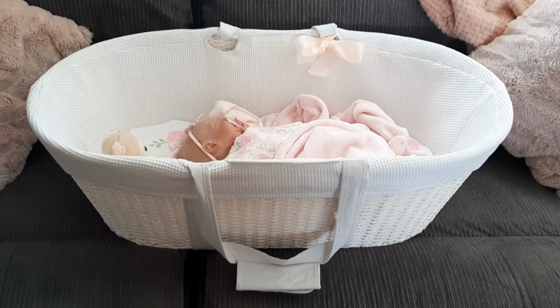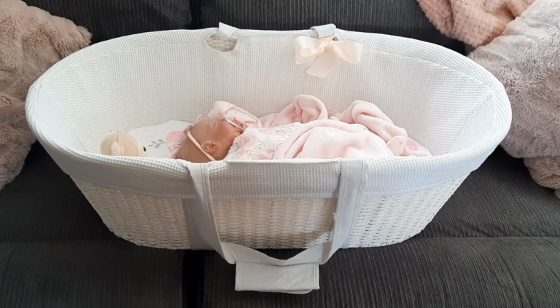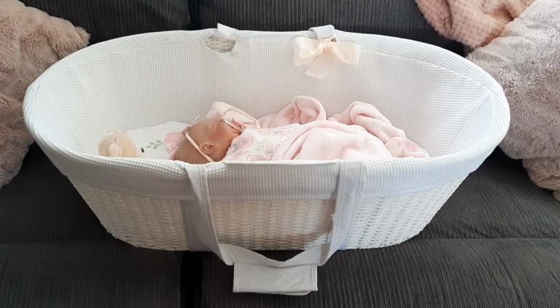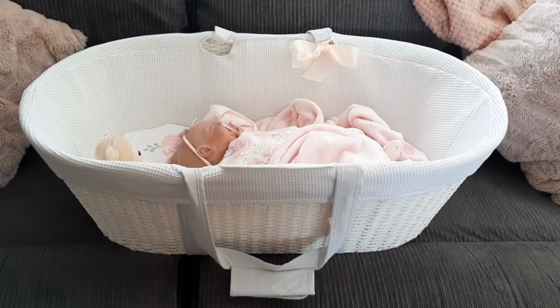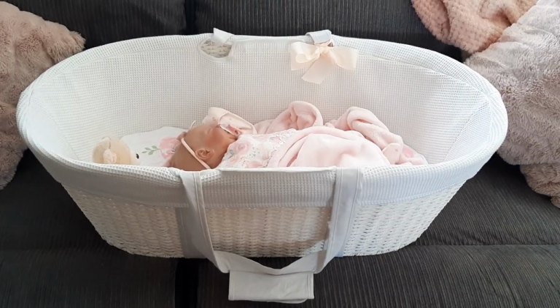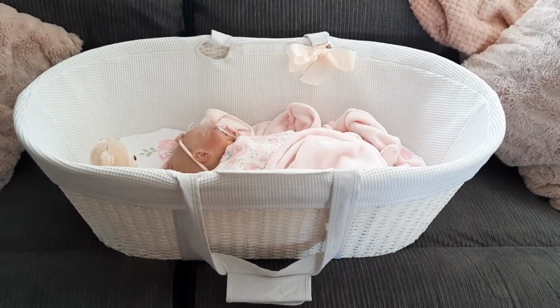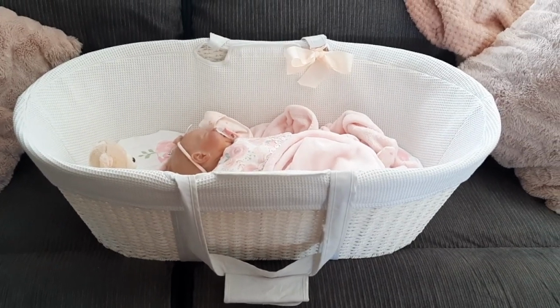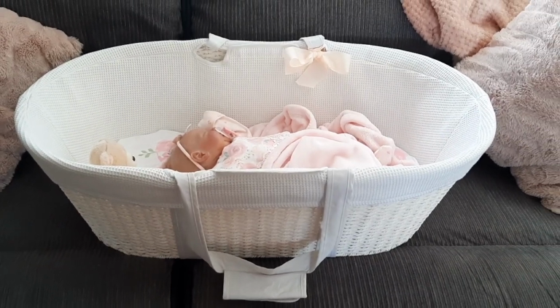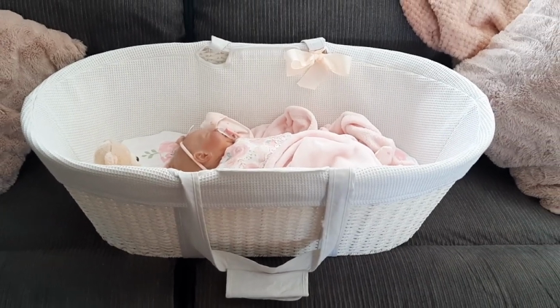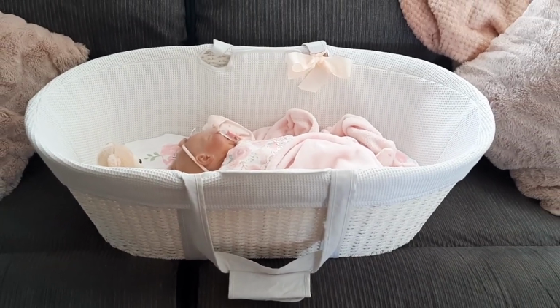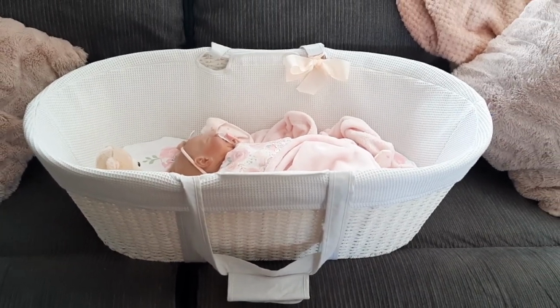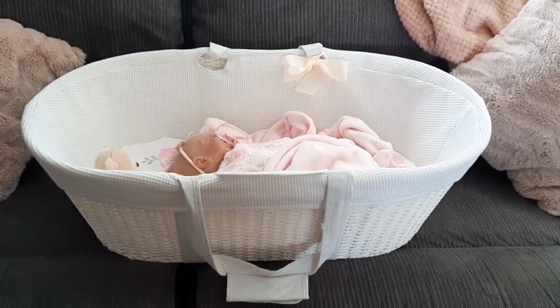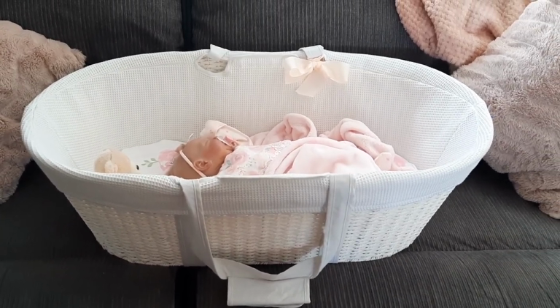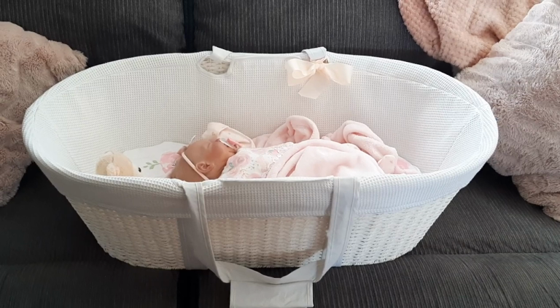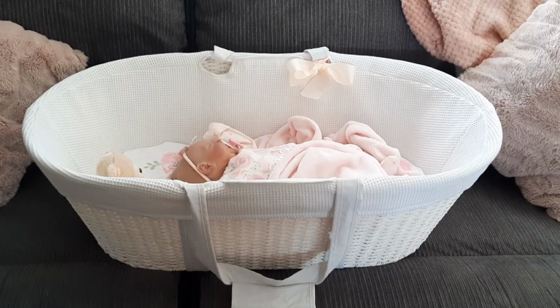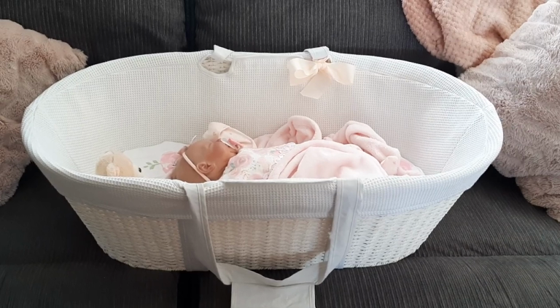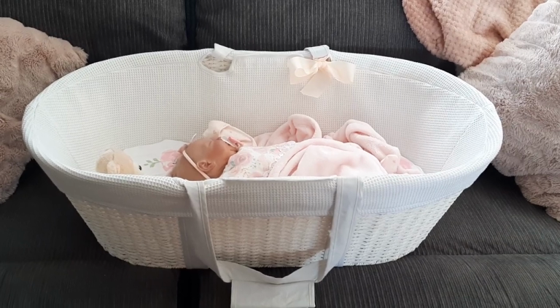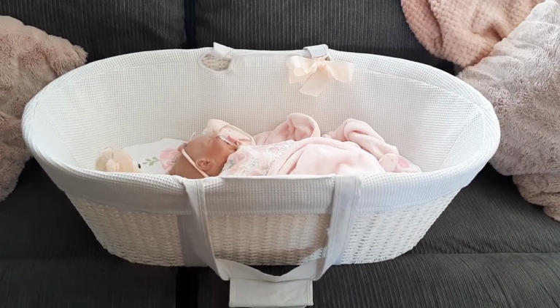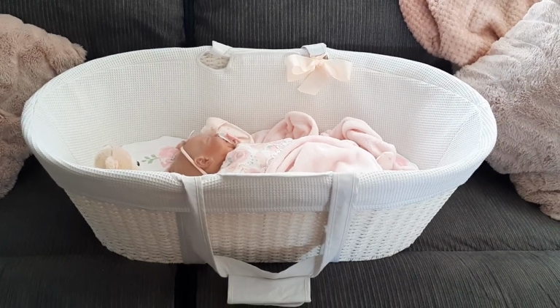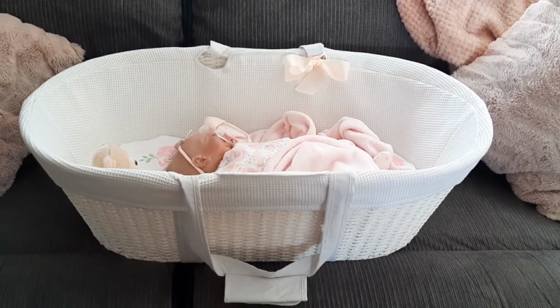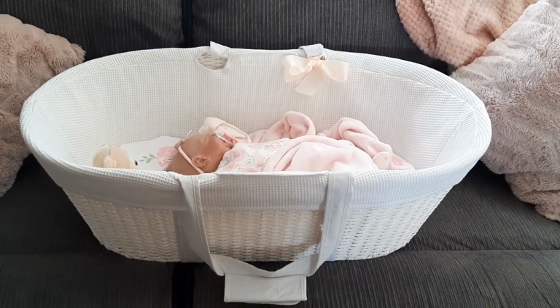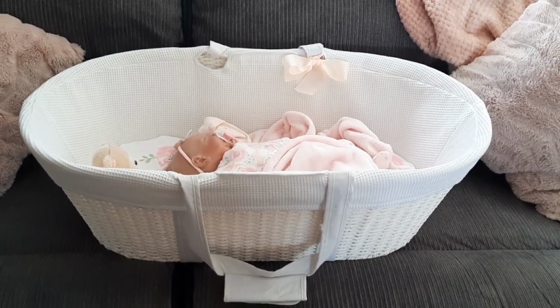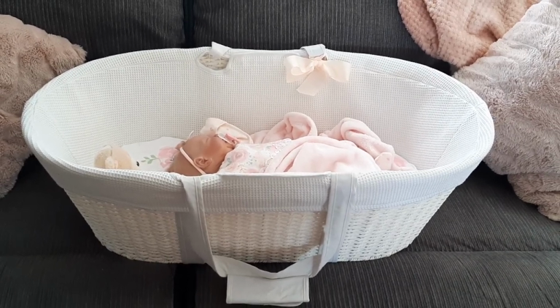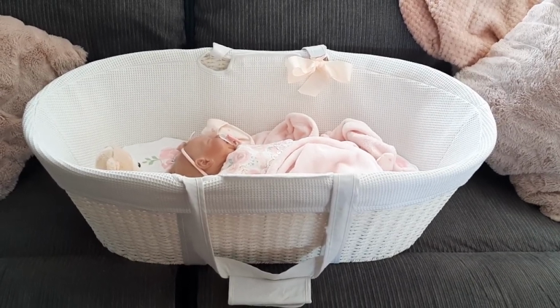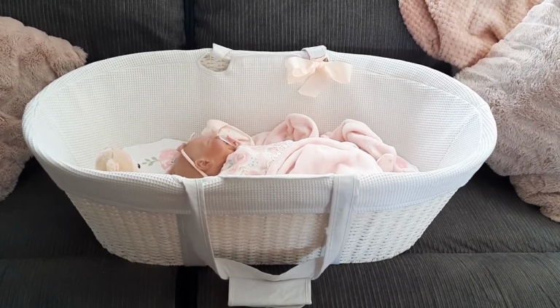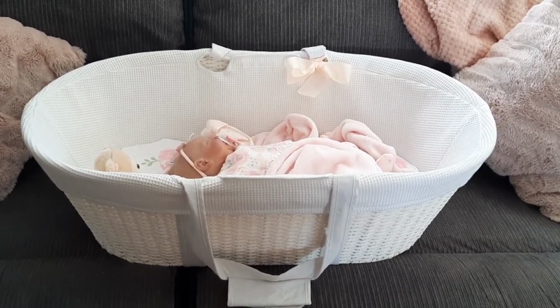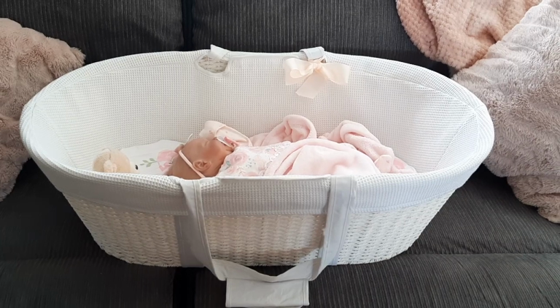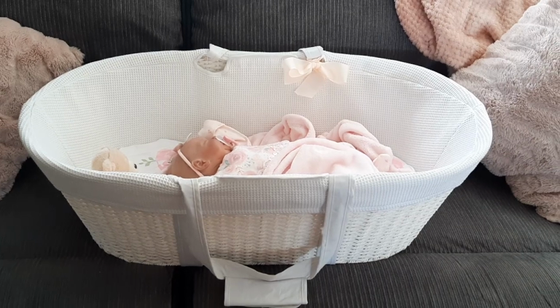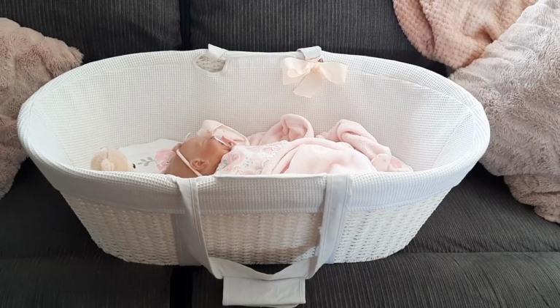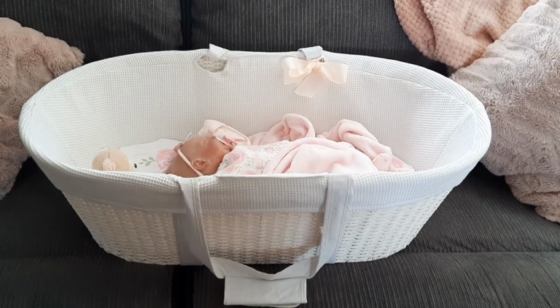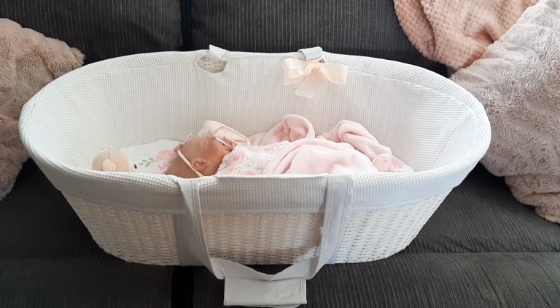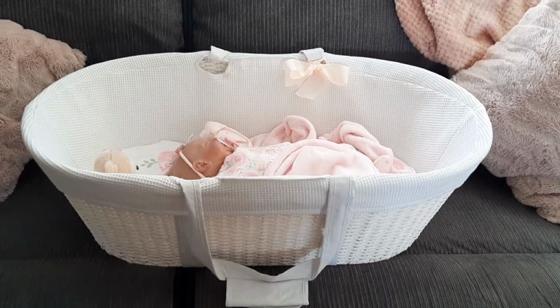Hello everyone and welcome back to my channel. Today I want to share with you a new Moses basket that I picked up just the other day on my local Facebook Marketplace.